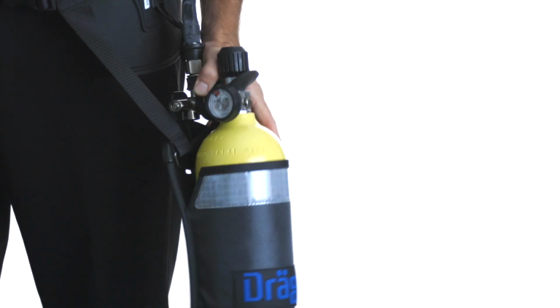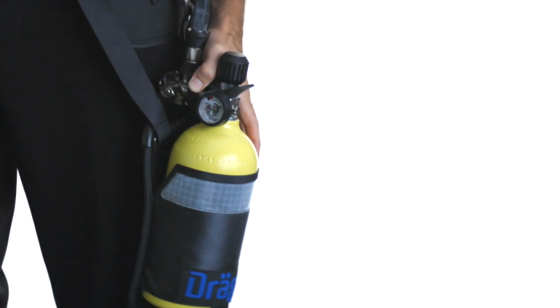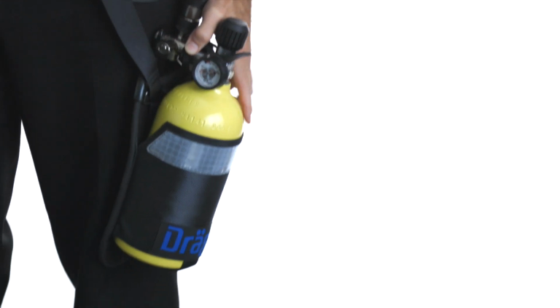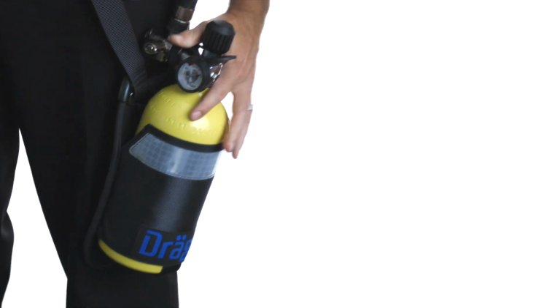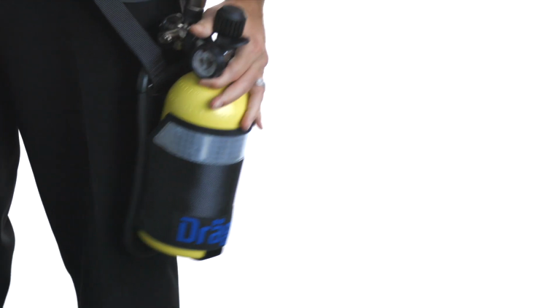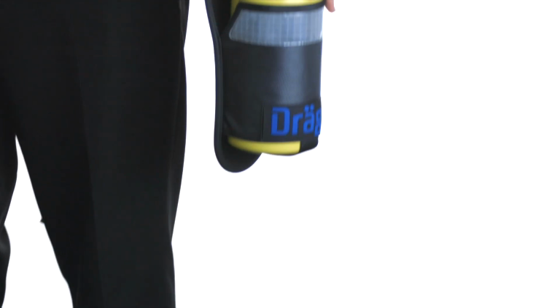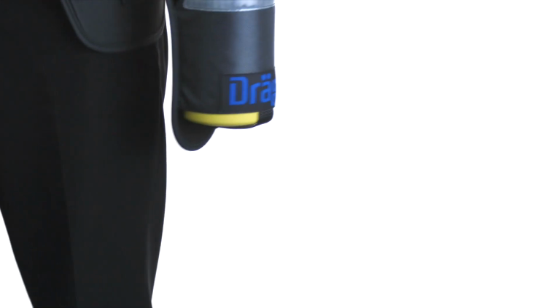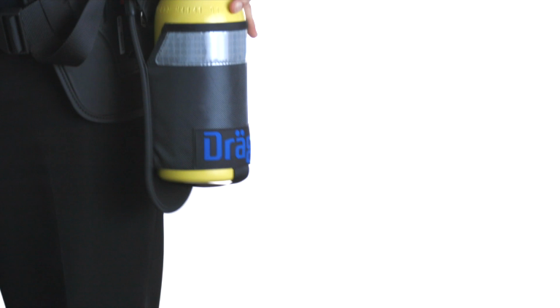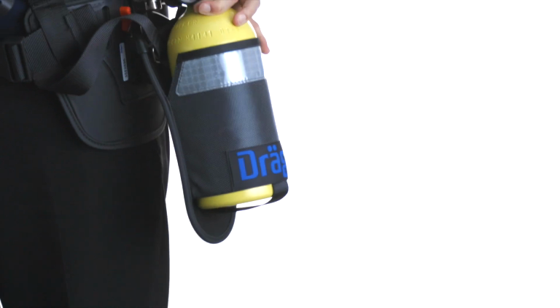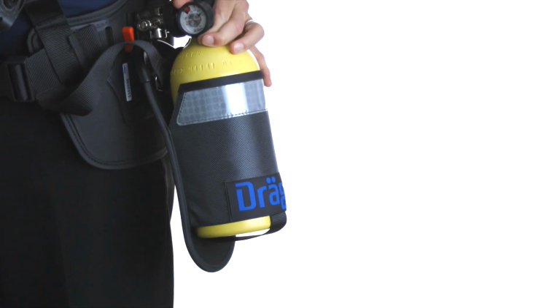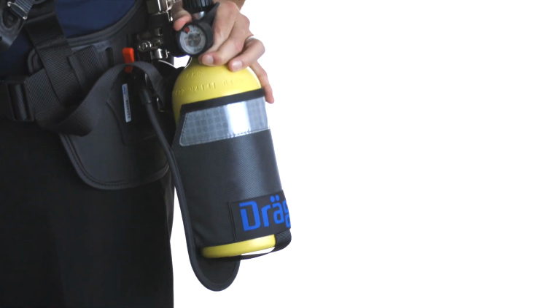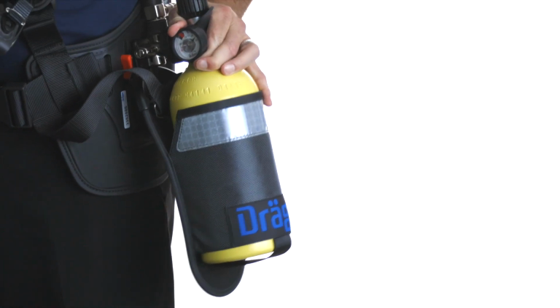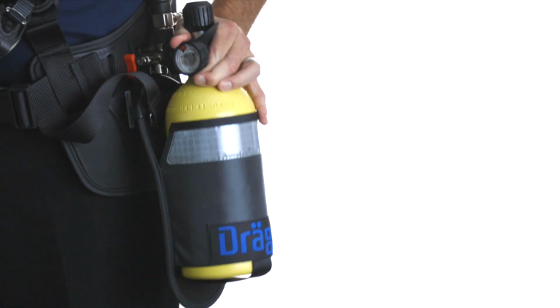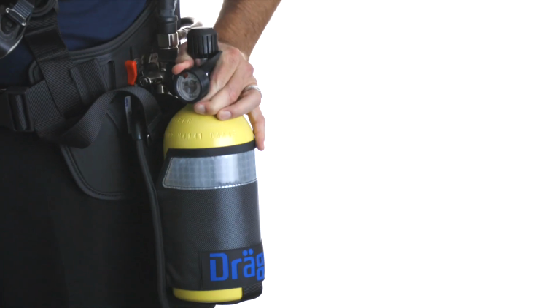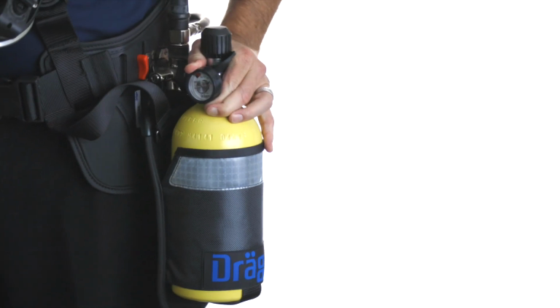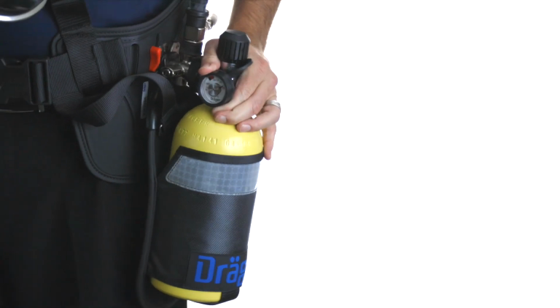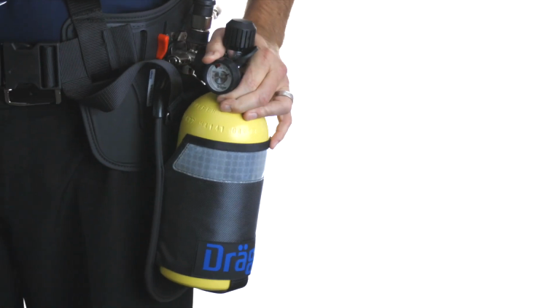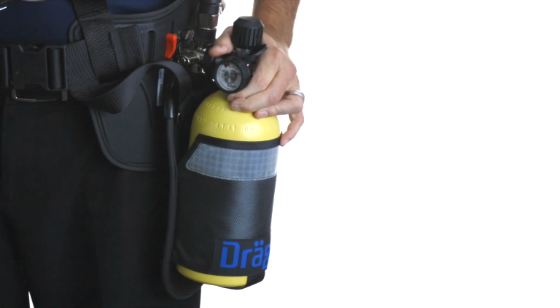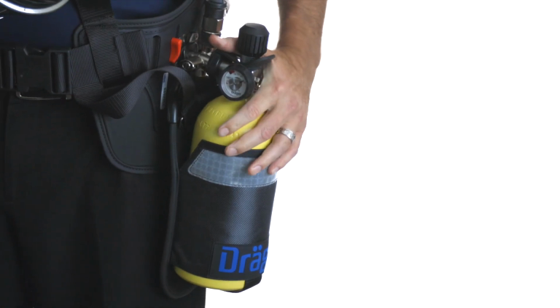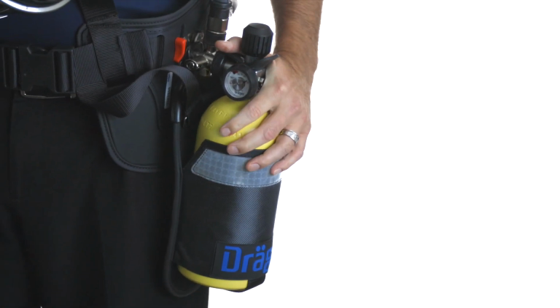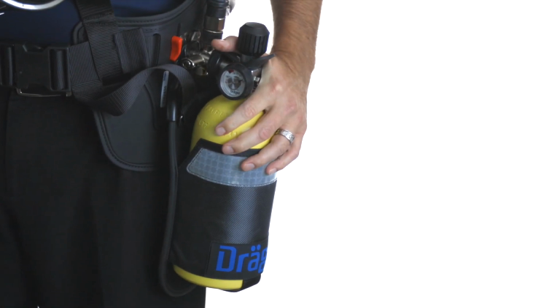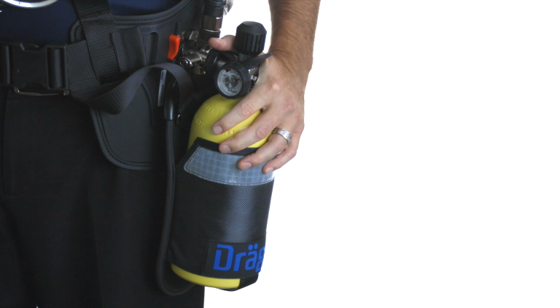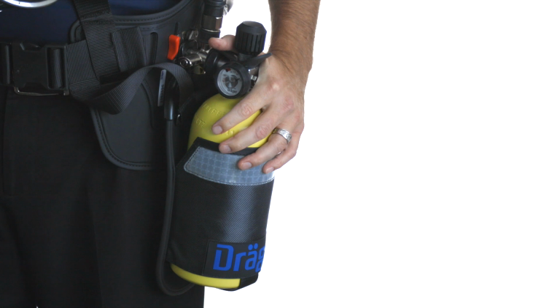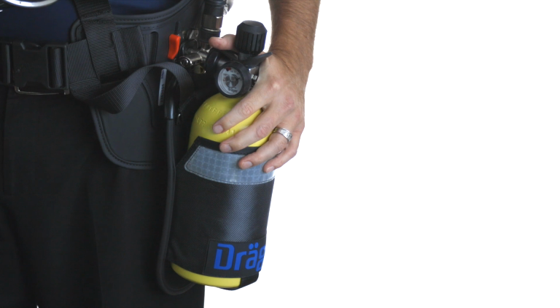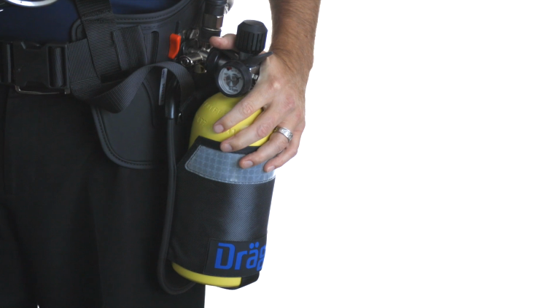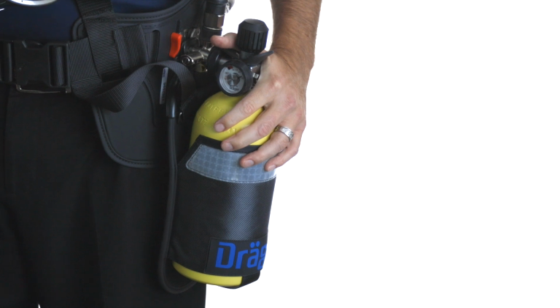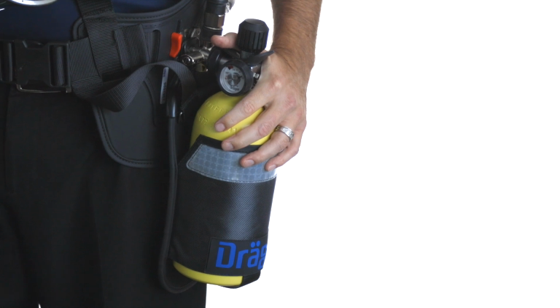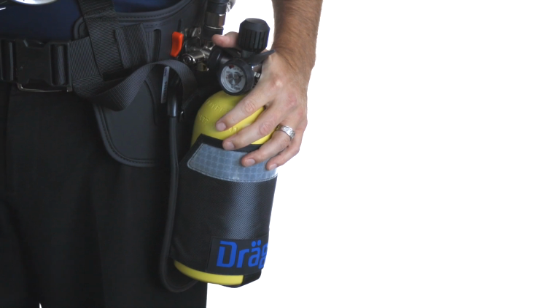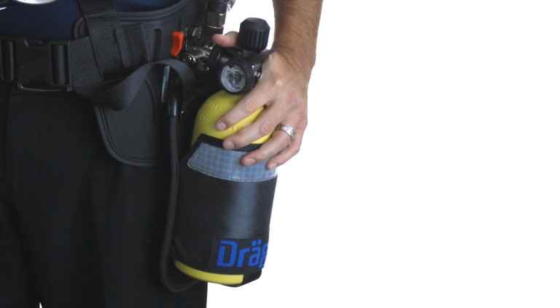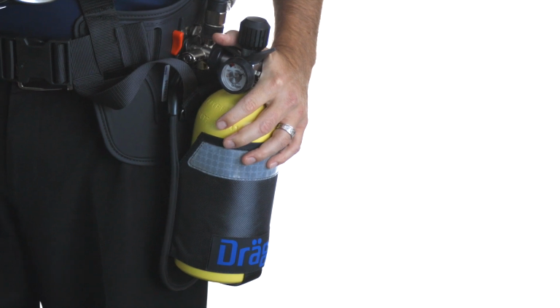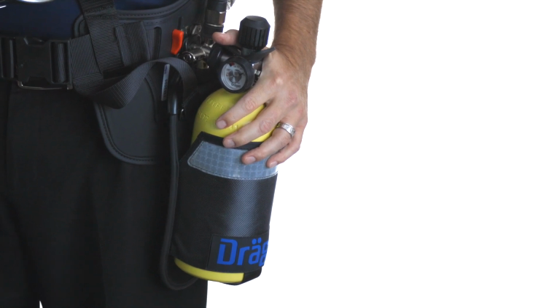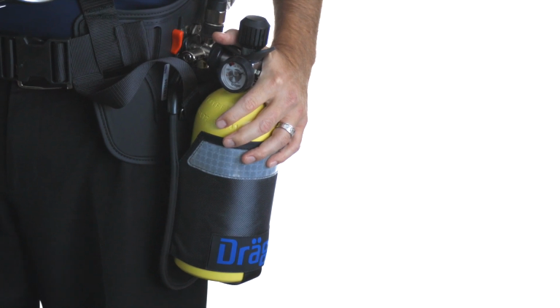The PassCult comes in several options: airline only, emergency escape only, as seen here, as well as airline and escape with a five or ten minute escape cylinder.